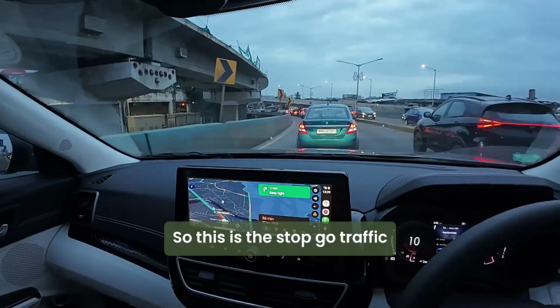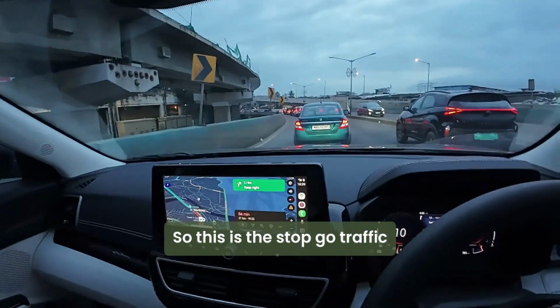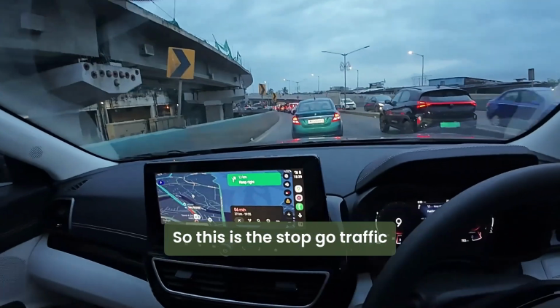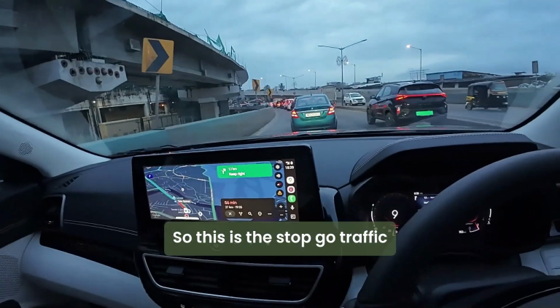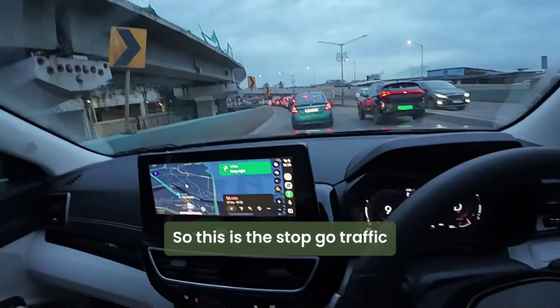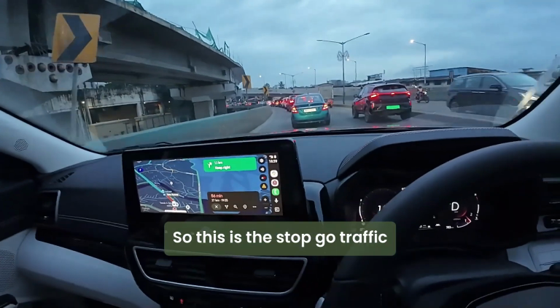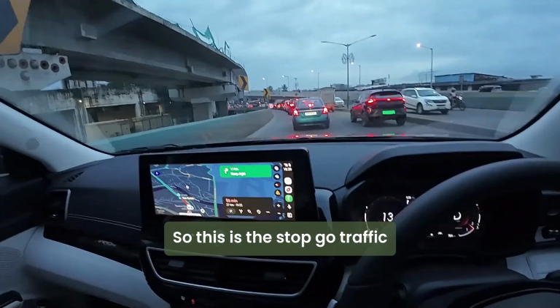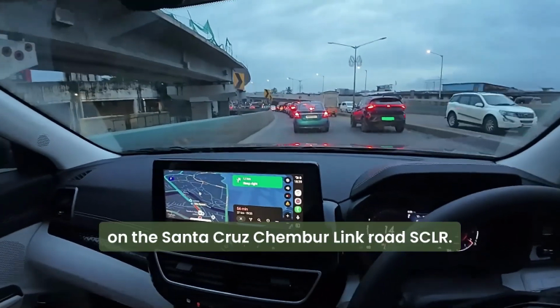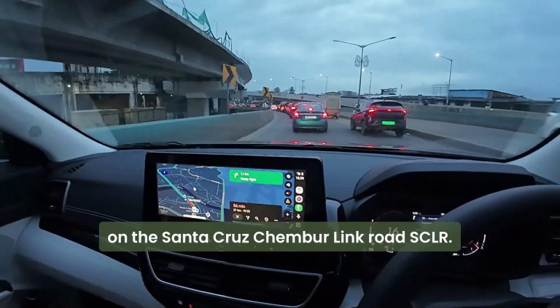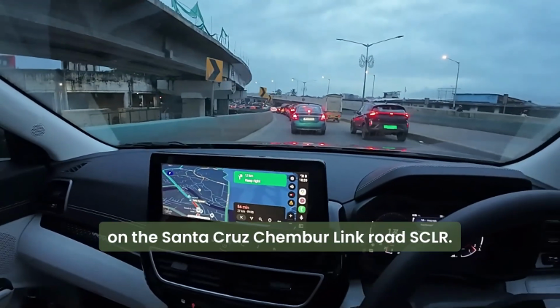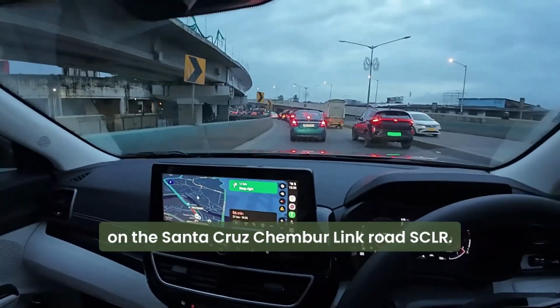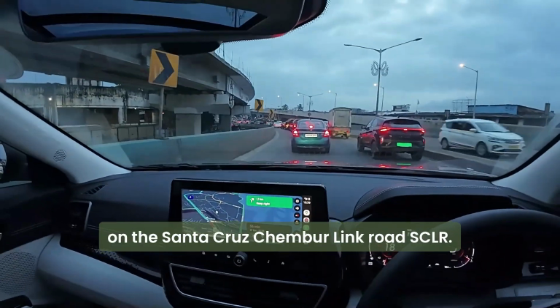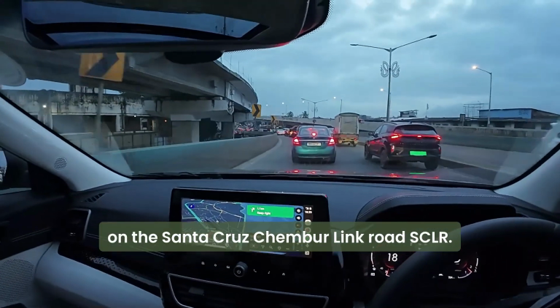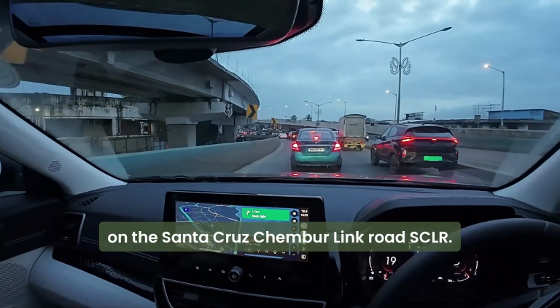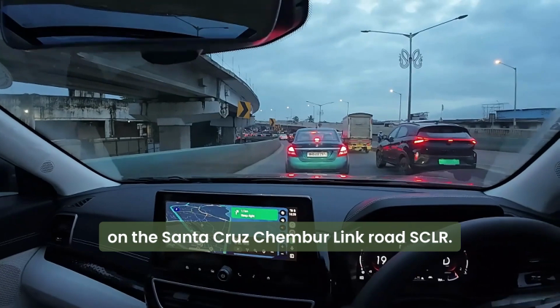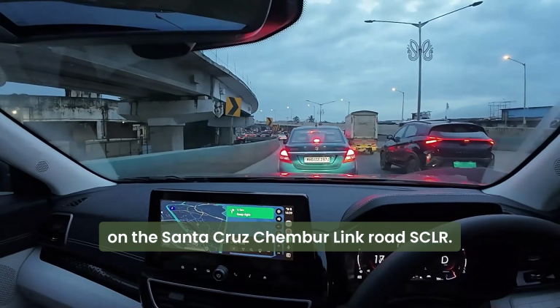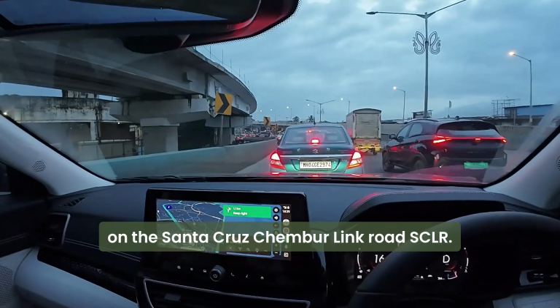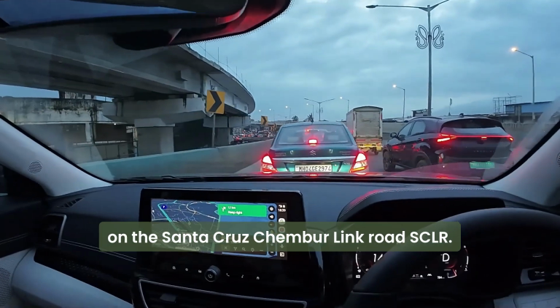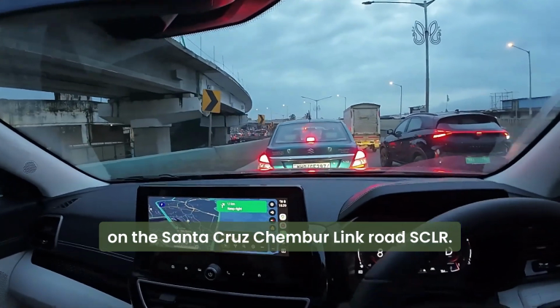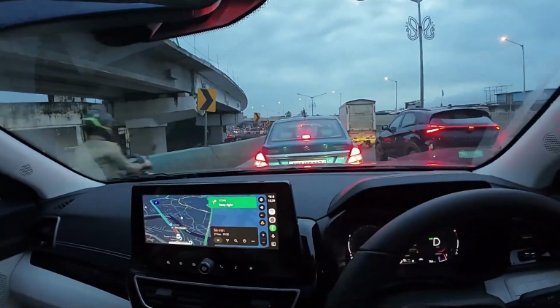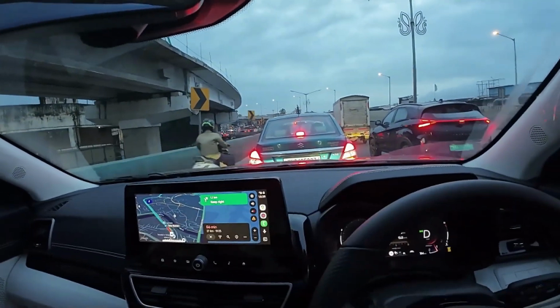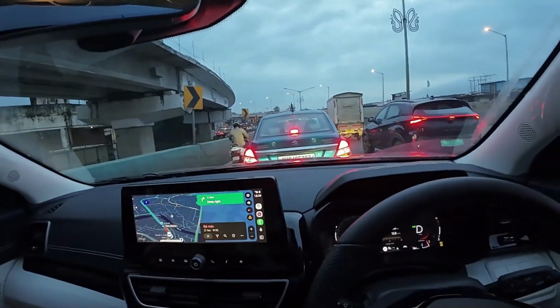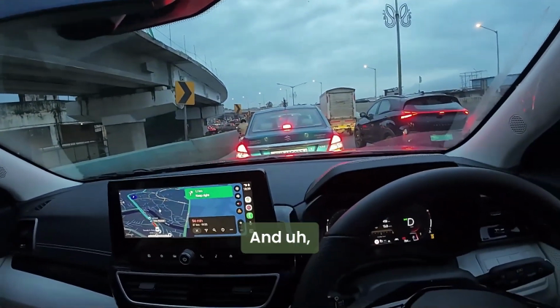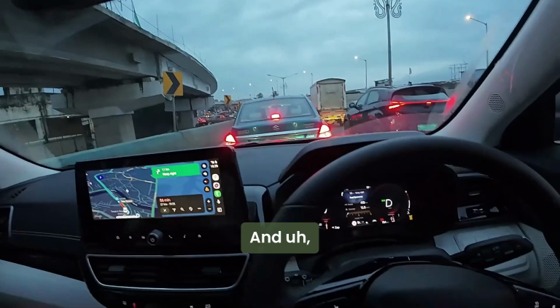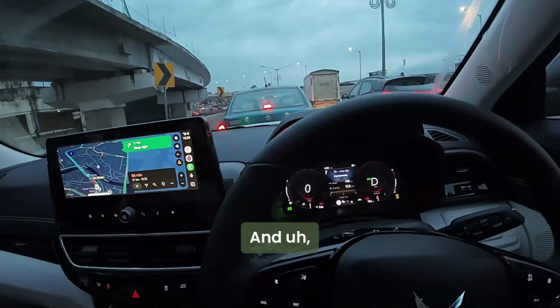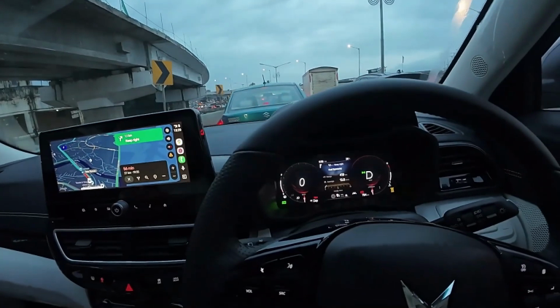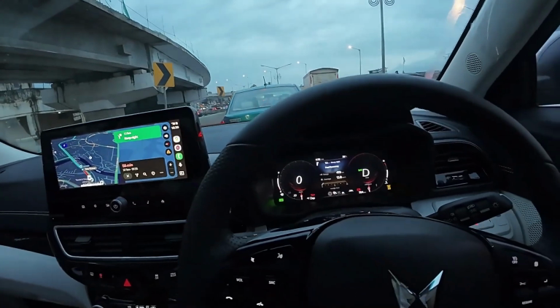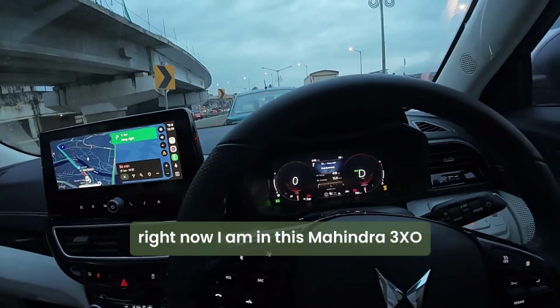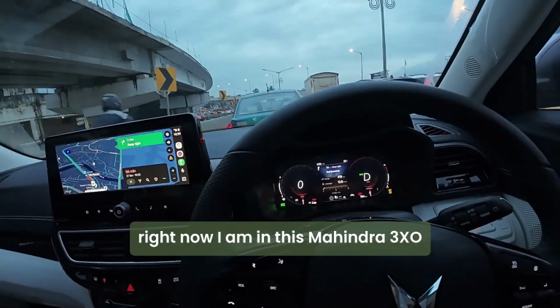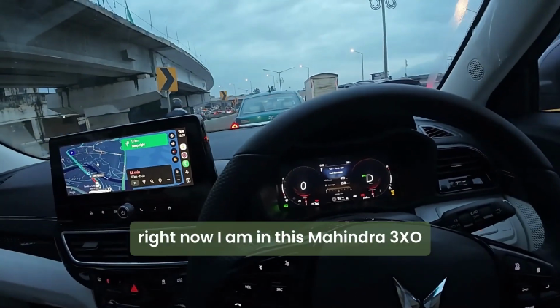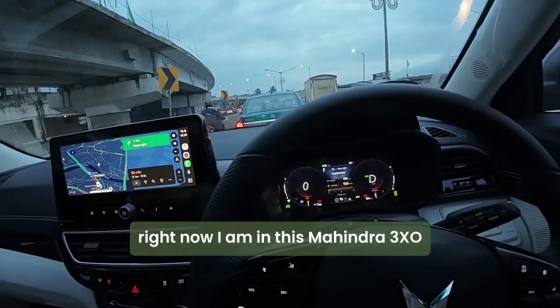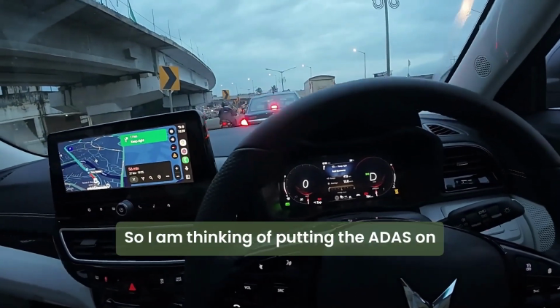This is the stop-go traffic on the Santa Cruz Chimbul link road, and right now I am in the 3XO.